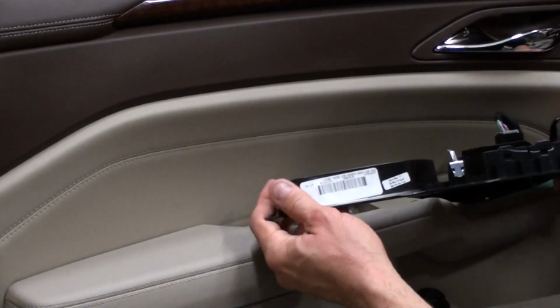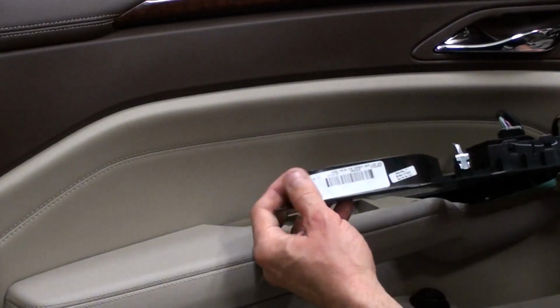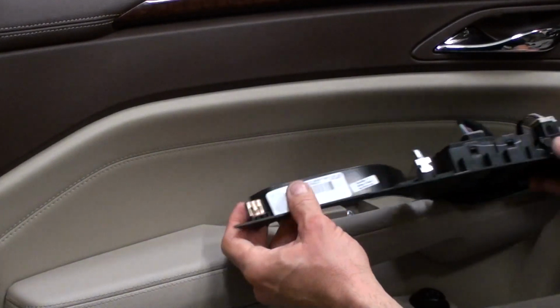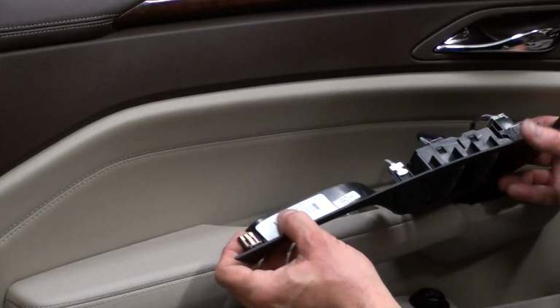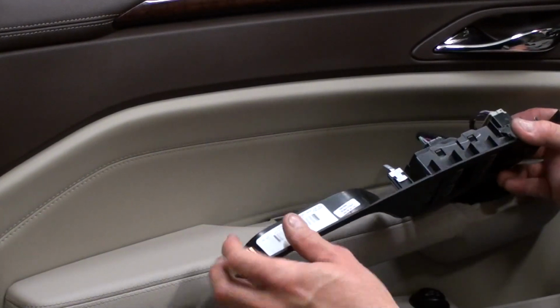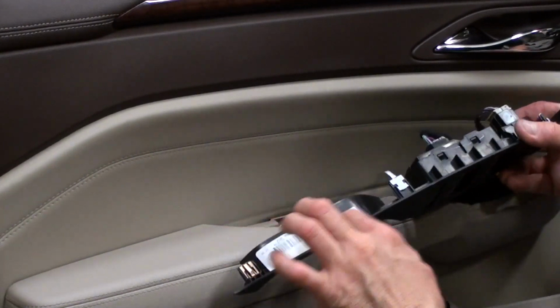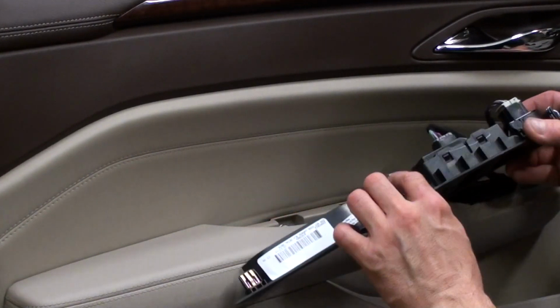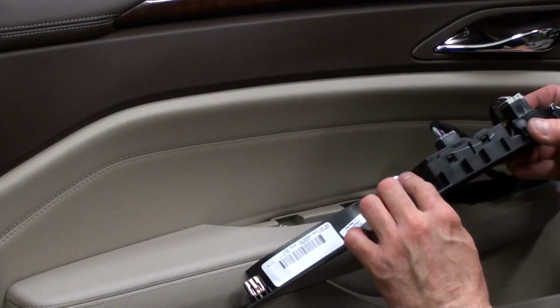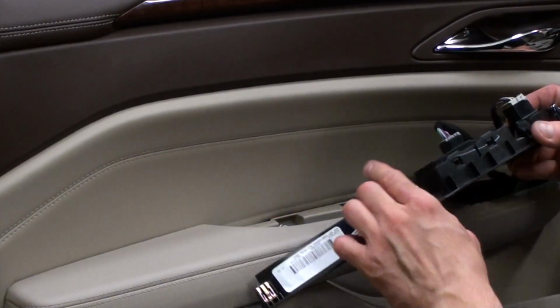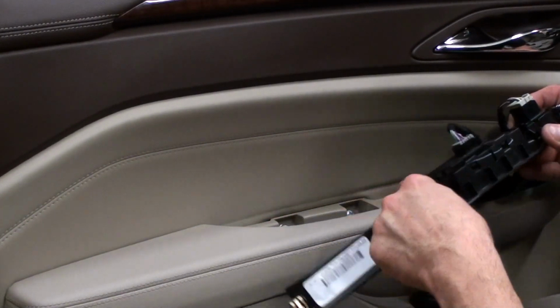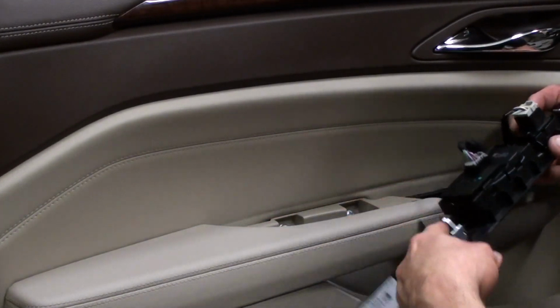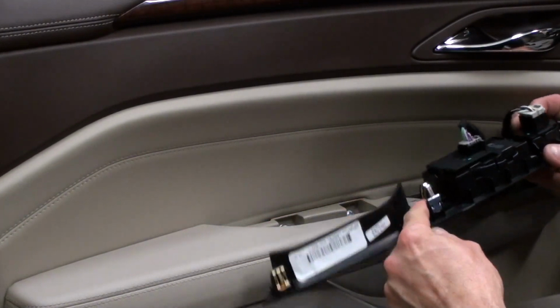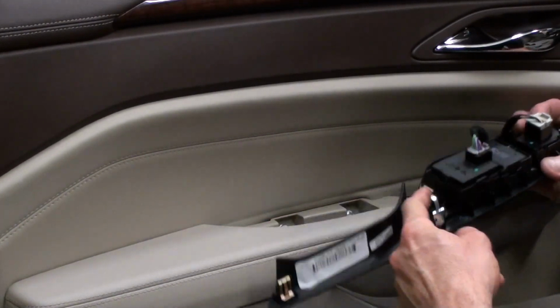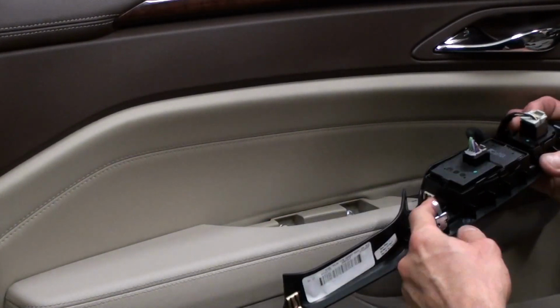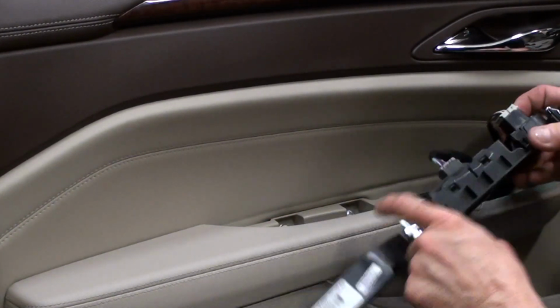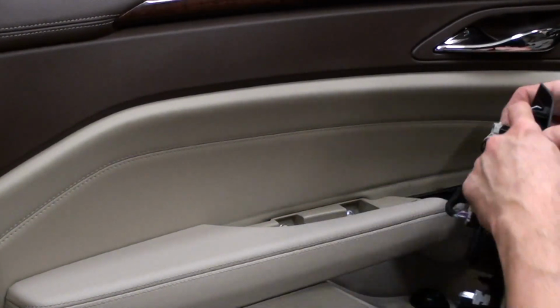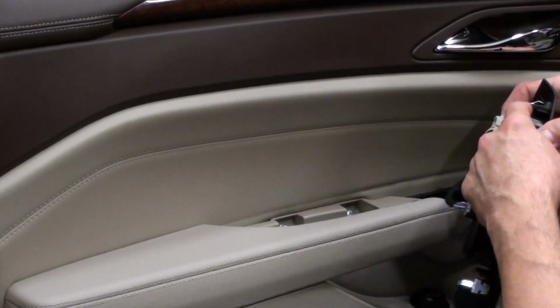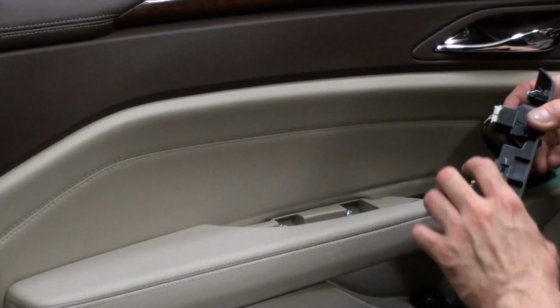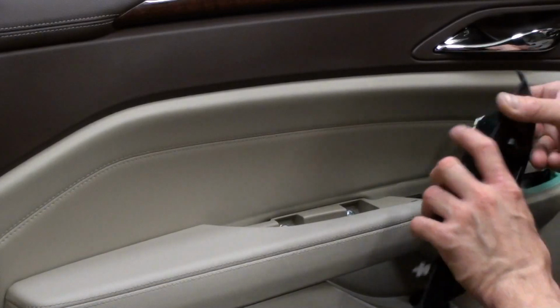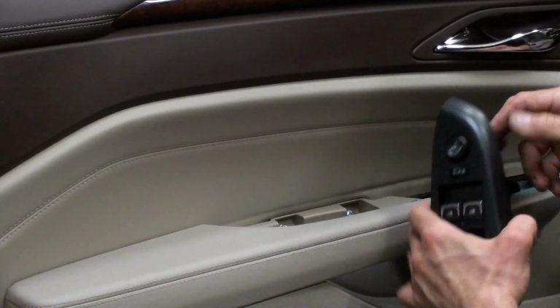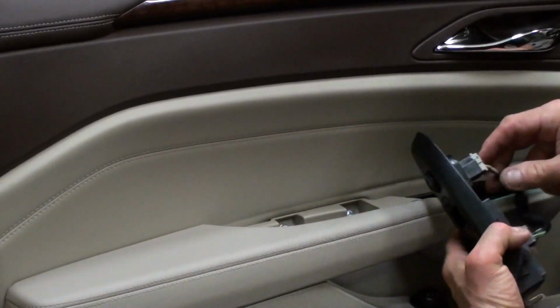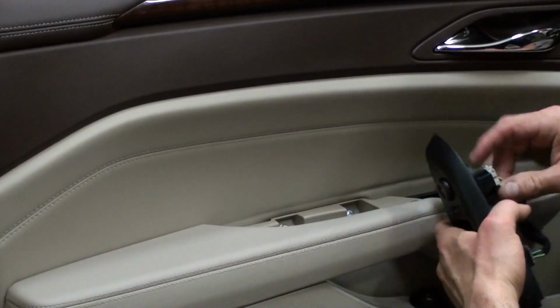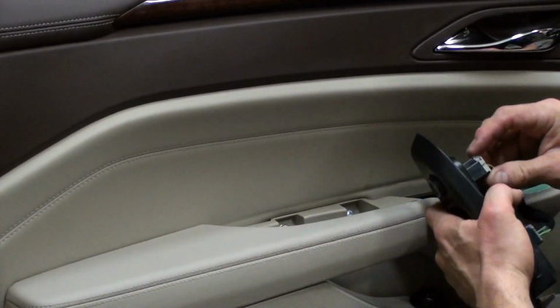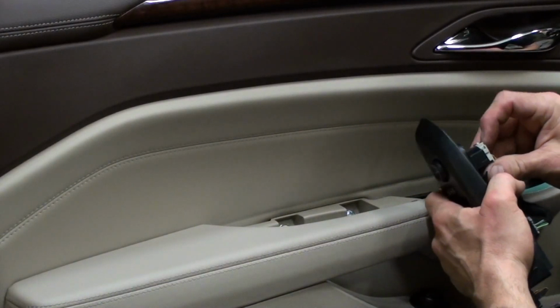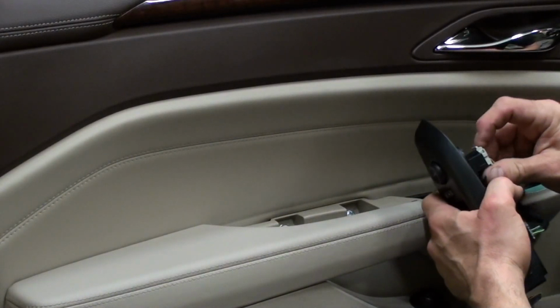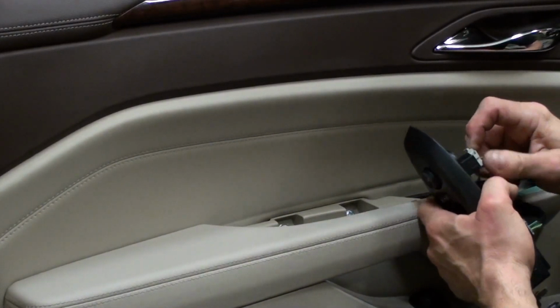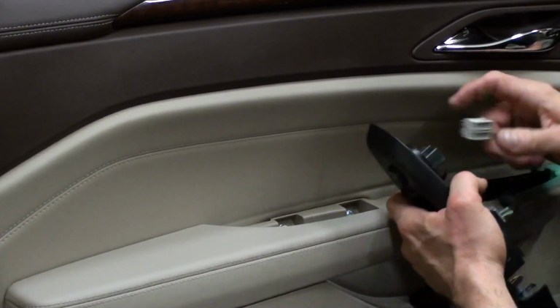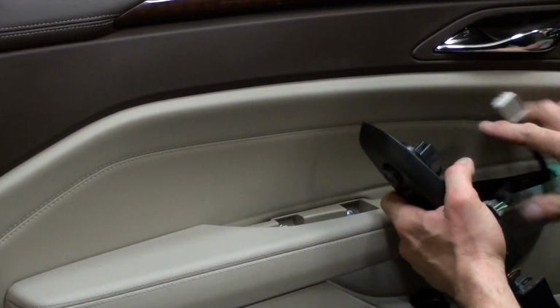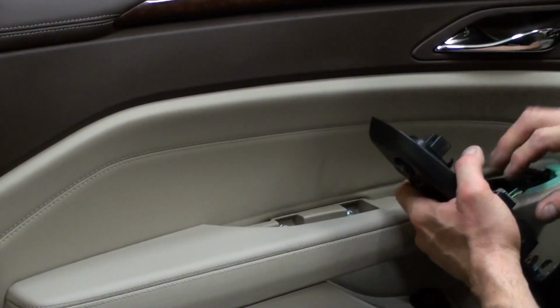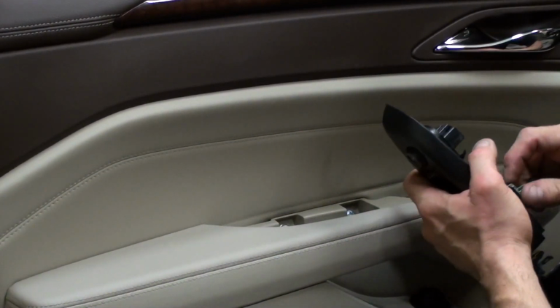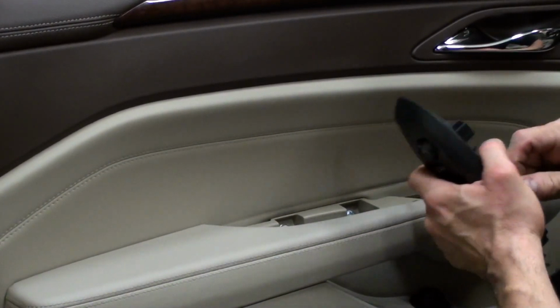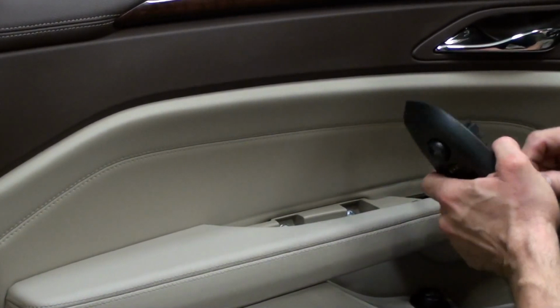As you can see, there's a couple of clips here, here, back here, and then there's one in the front. I'm just going to unplug this for now, just to get it out of the way.